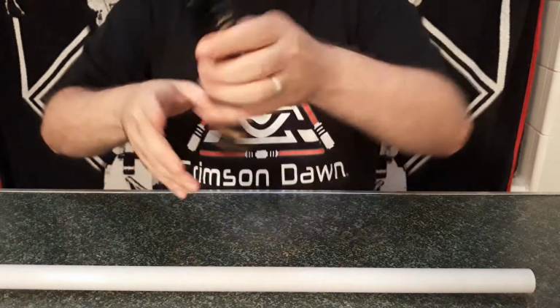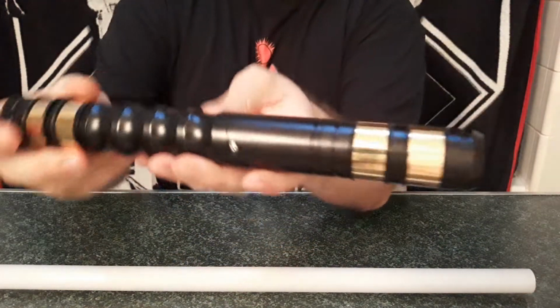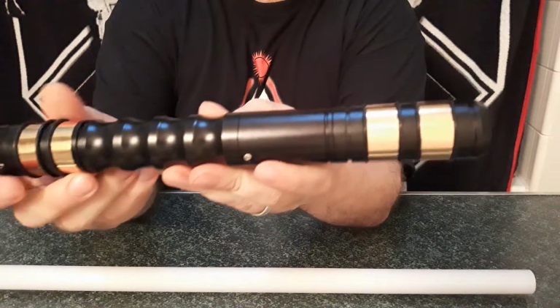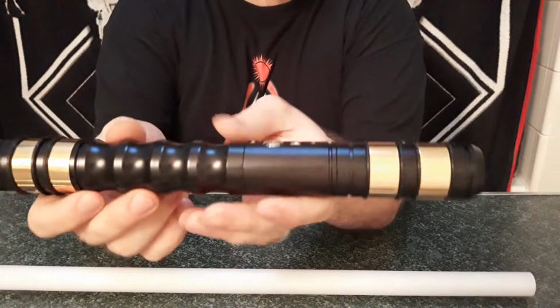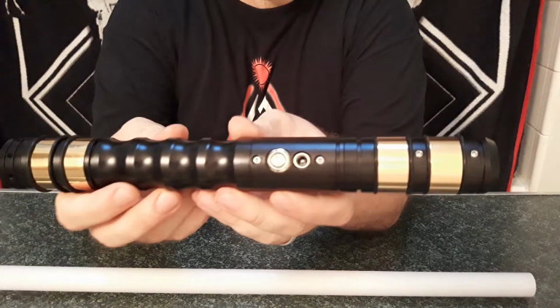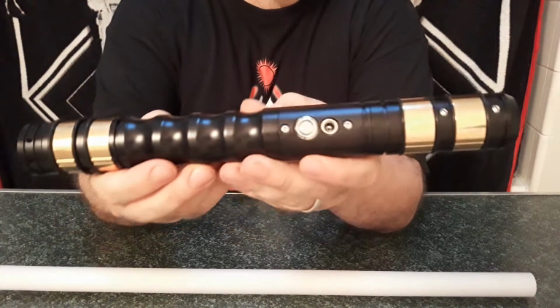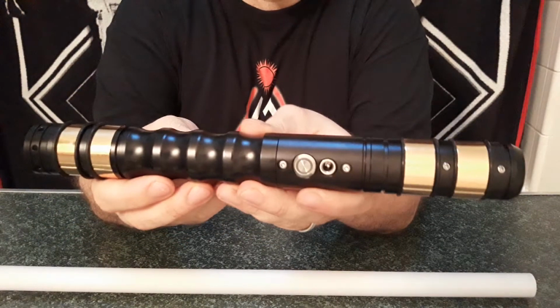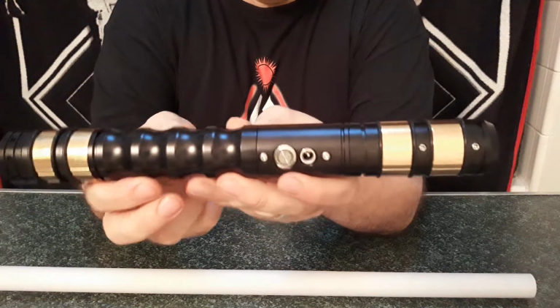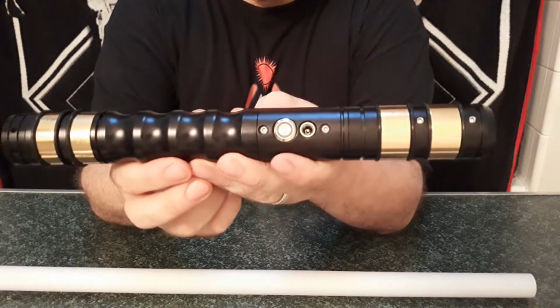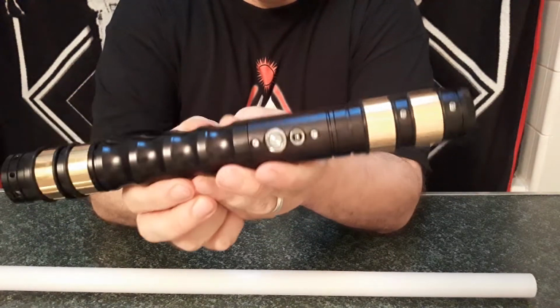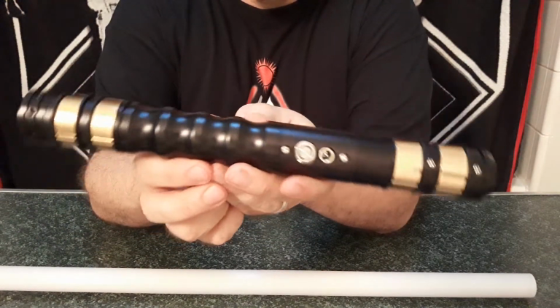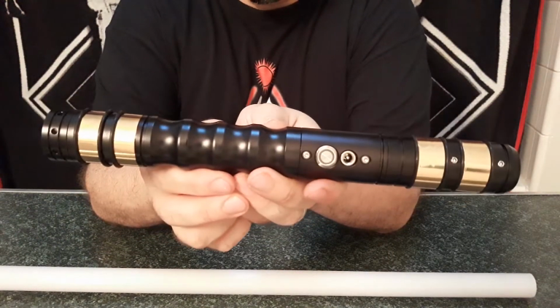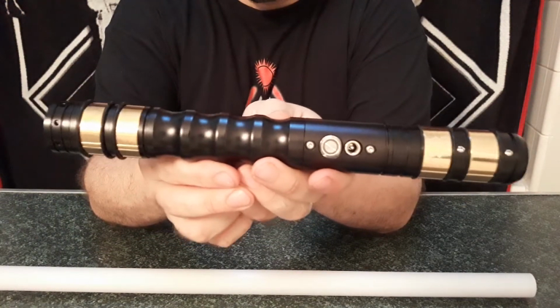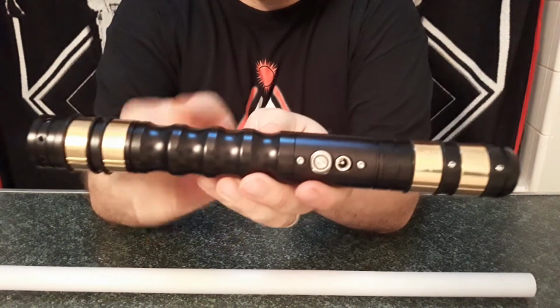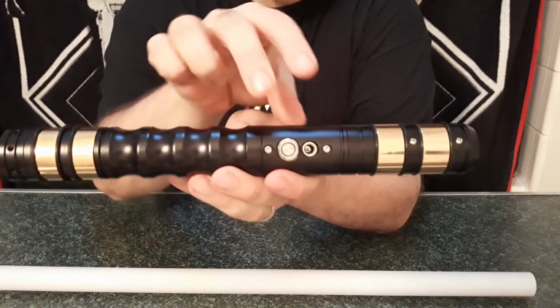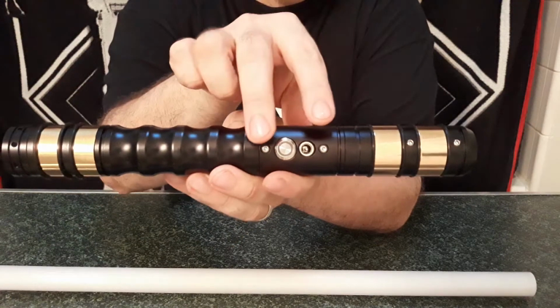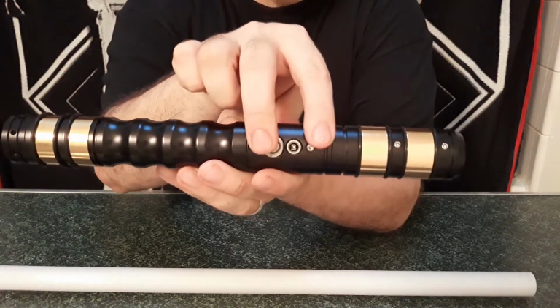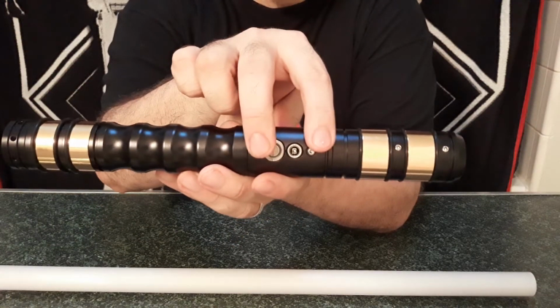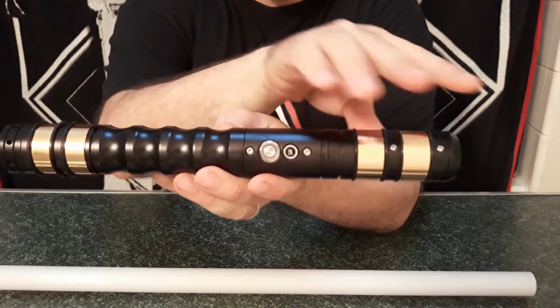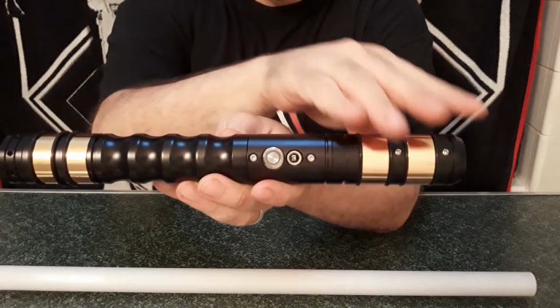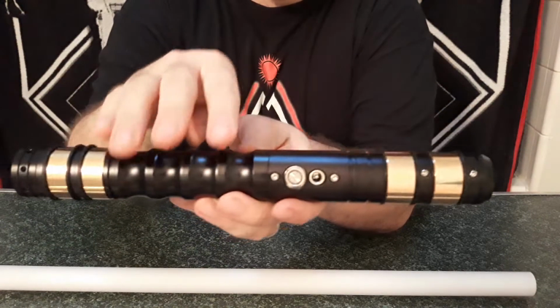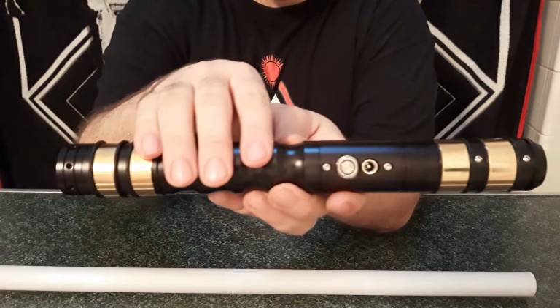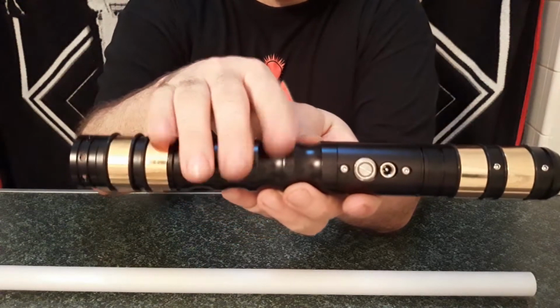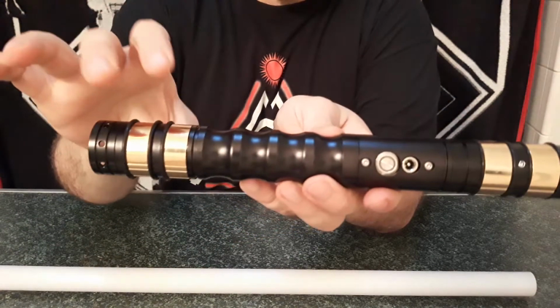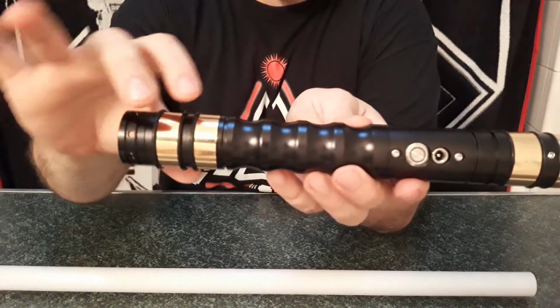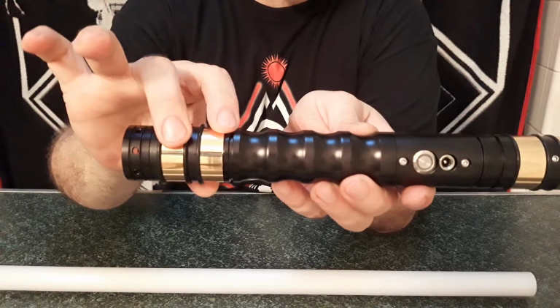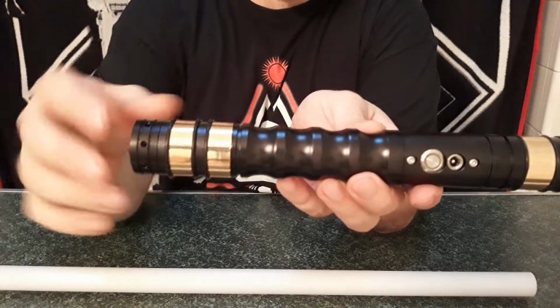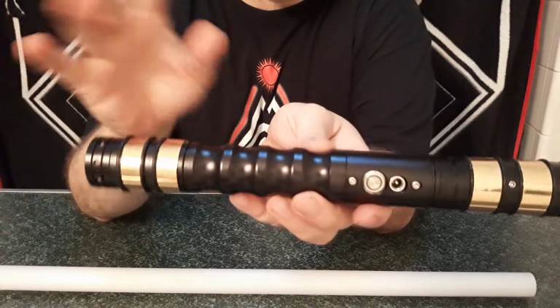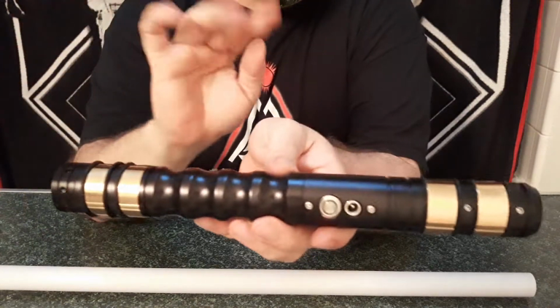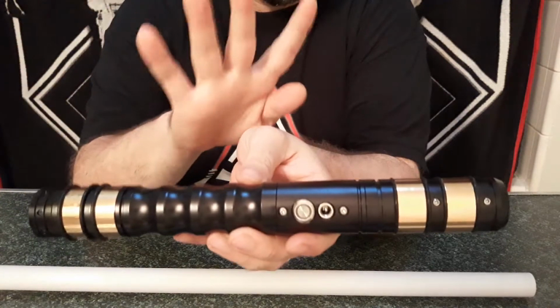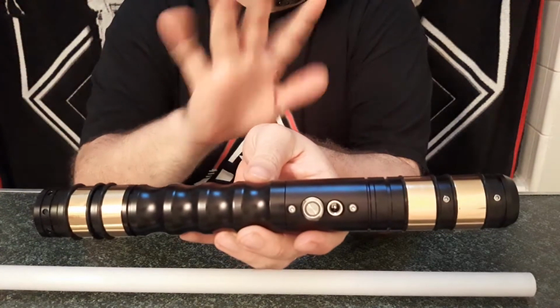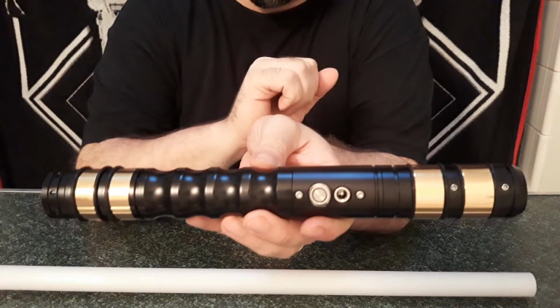Let's take a look at the Typhon as it is. This Sabre actually has four parts to it — the switch section, the emitter, the grip, an extension, and the palm. Actually, I misspoke — that's five parts.